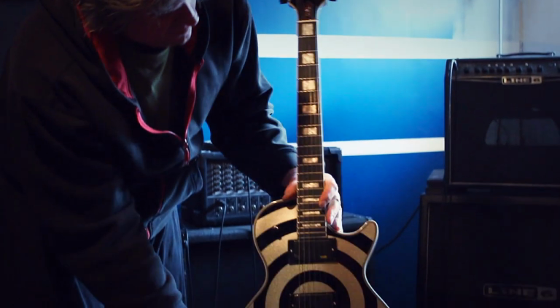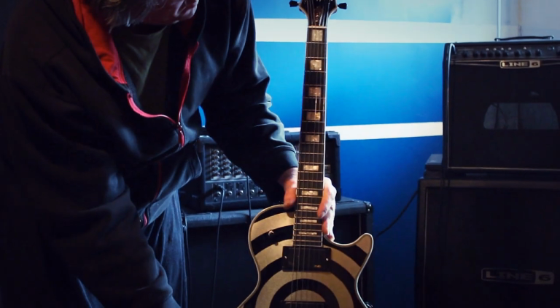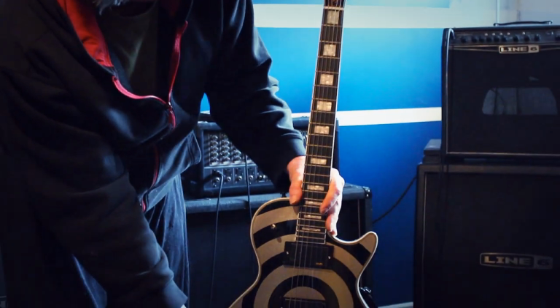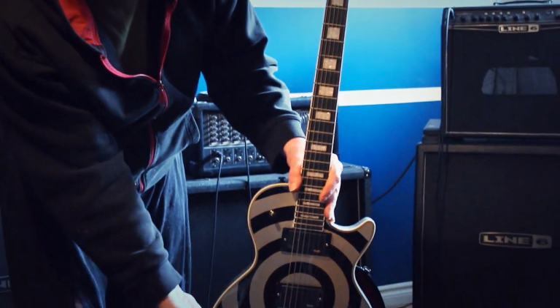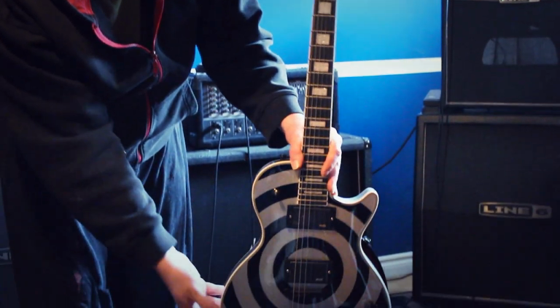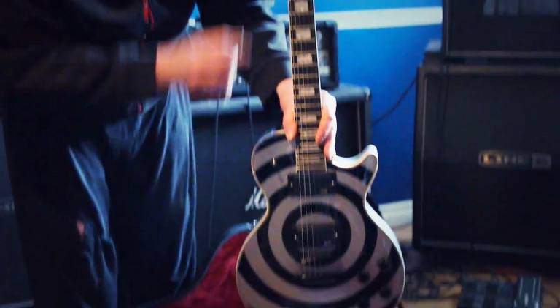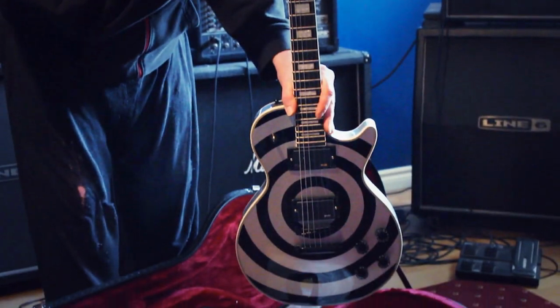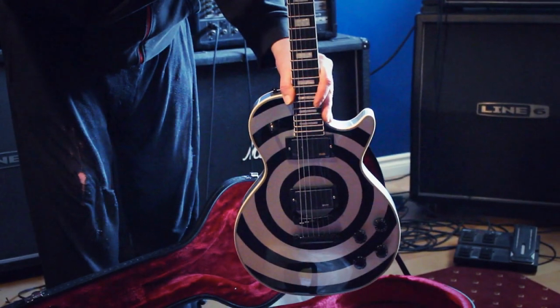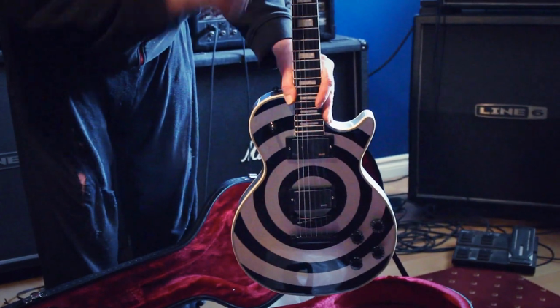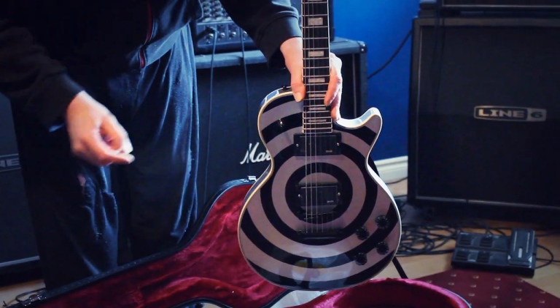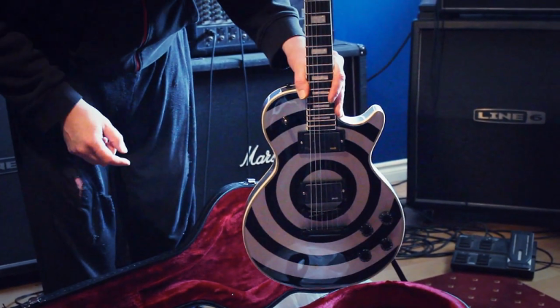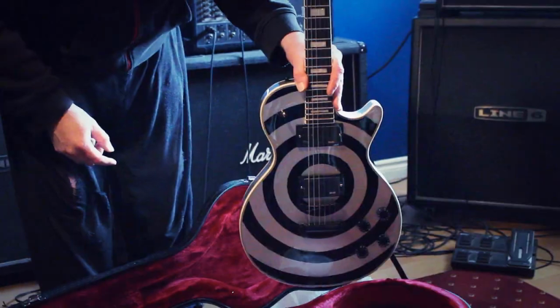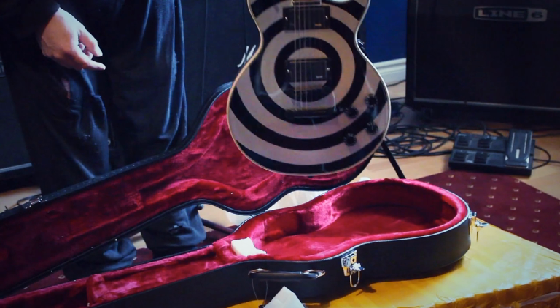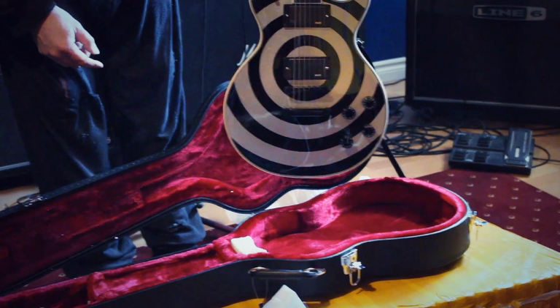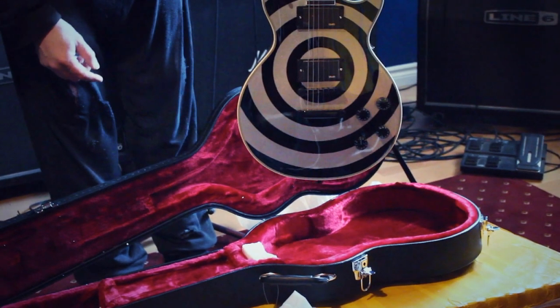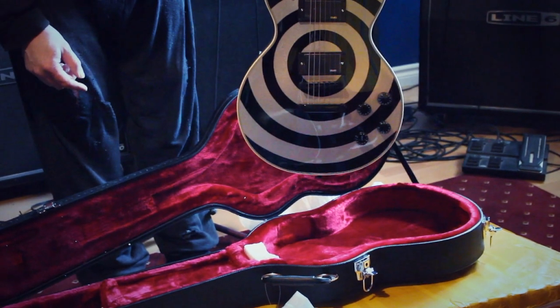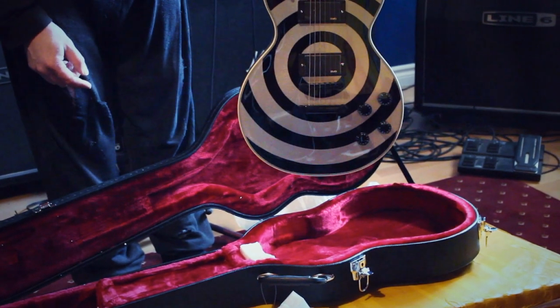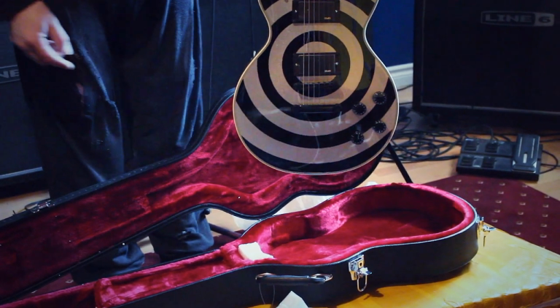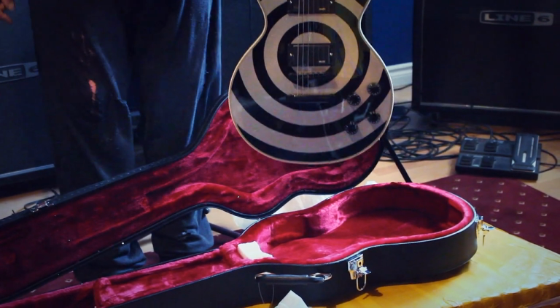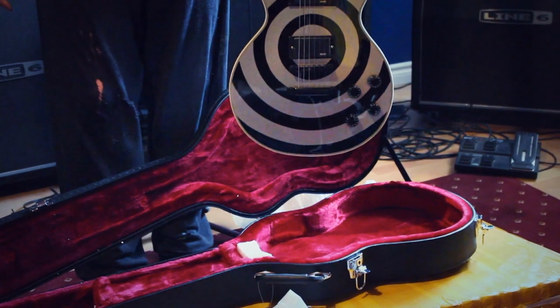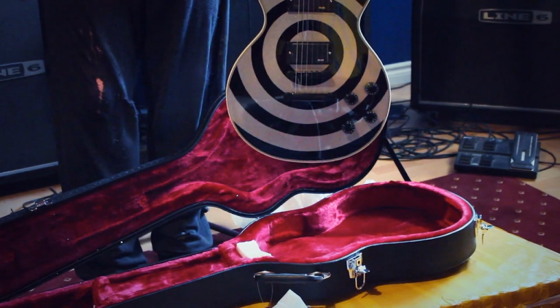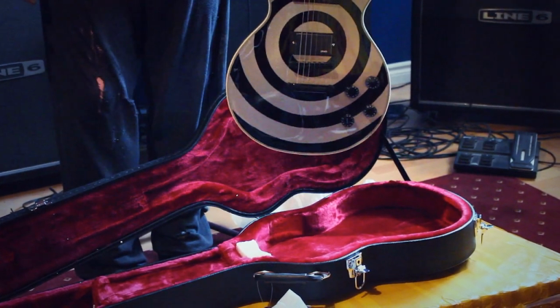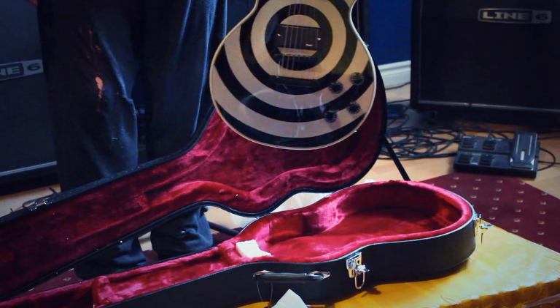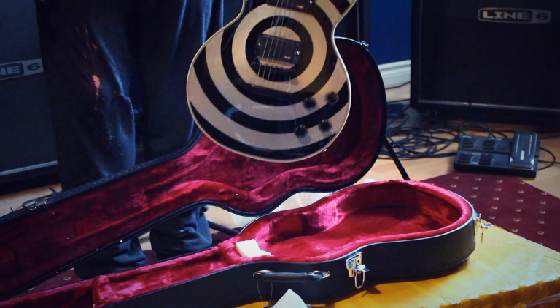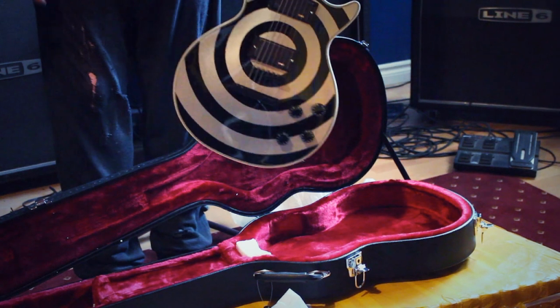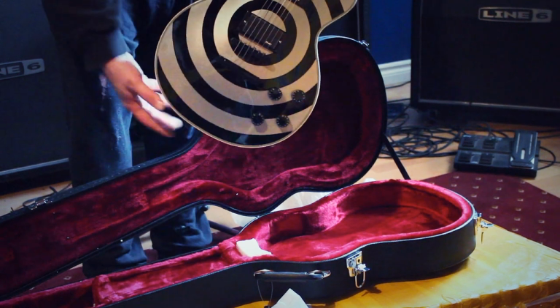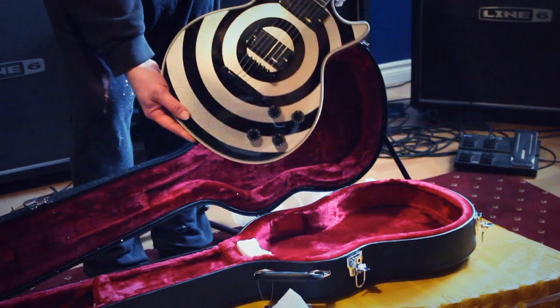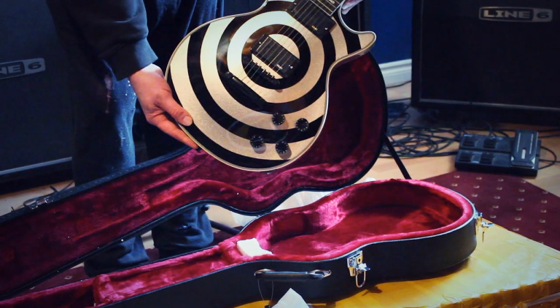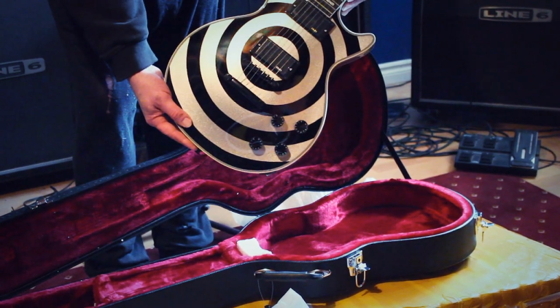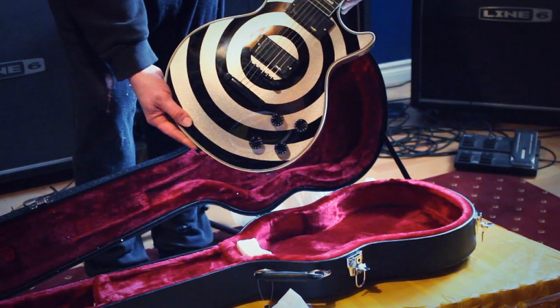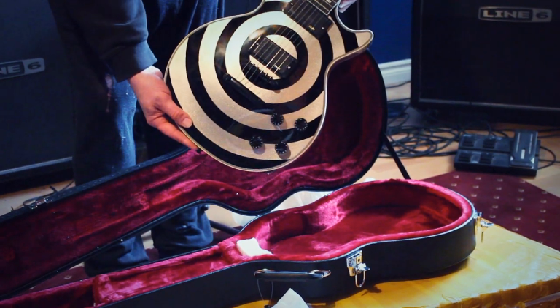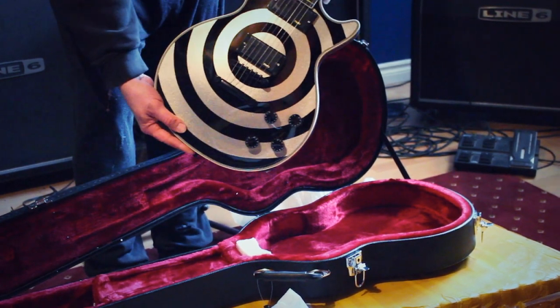It also has a nice brass truss rod cover. We'll get her tuned up, give her a play, and we'll get back to you in part two.